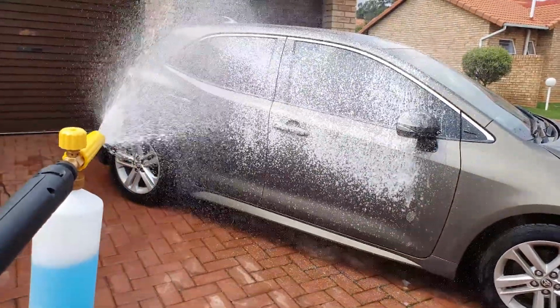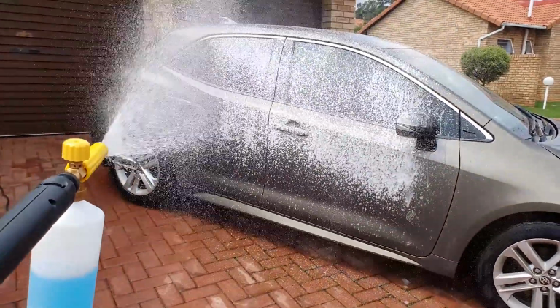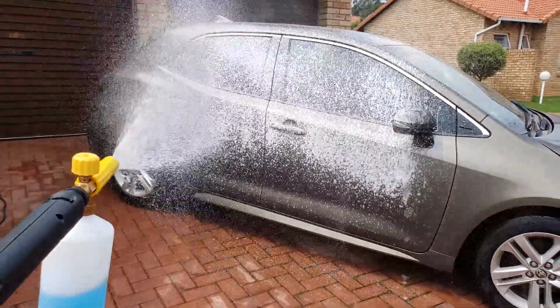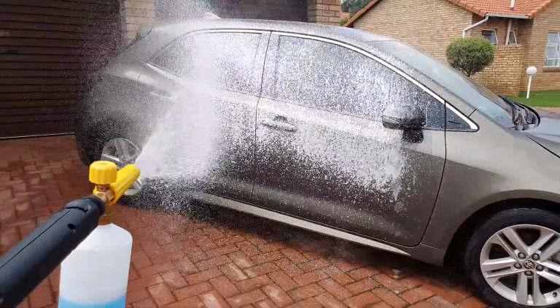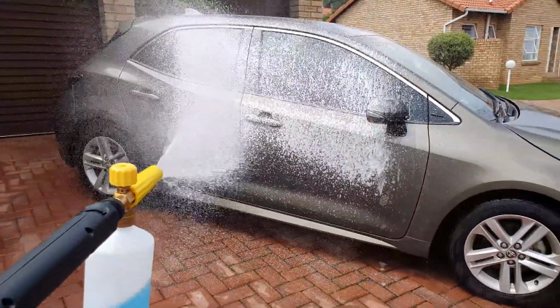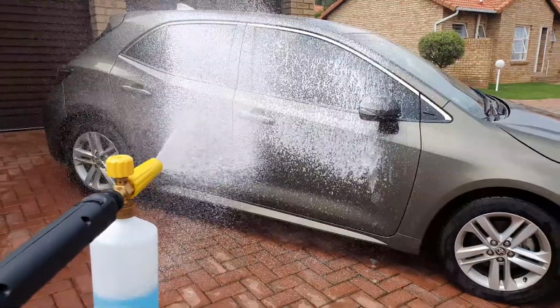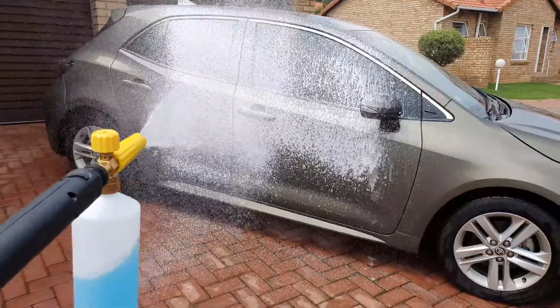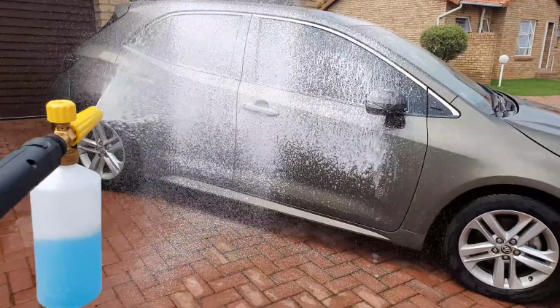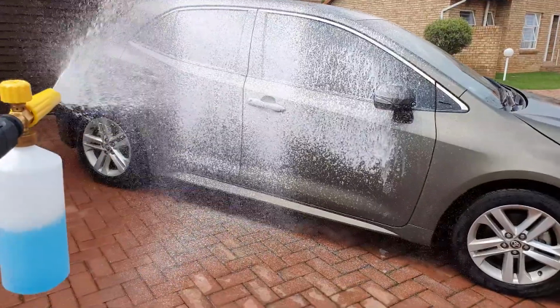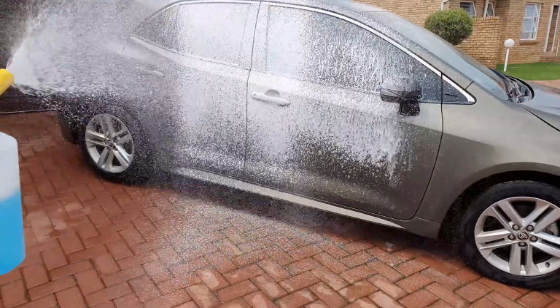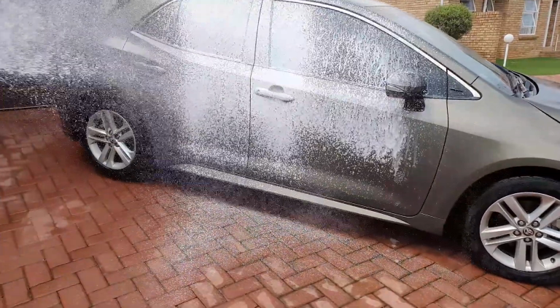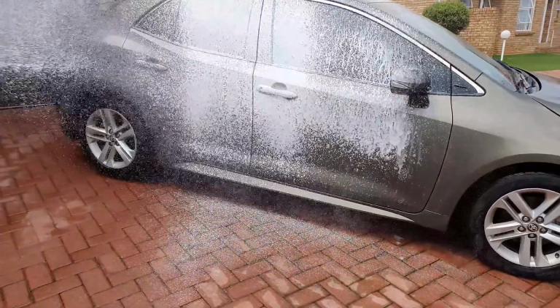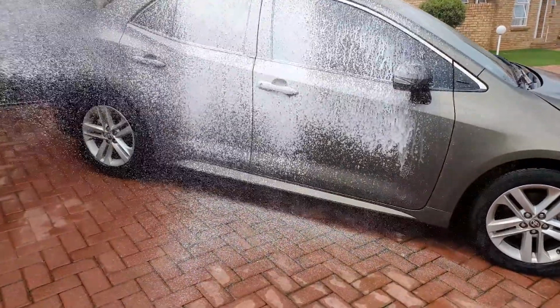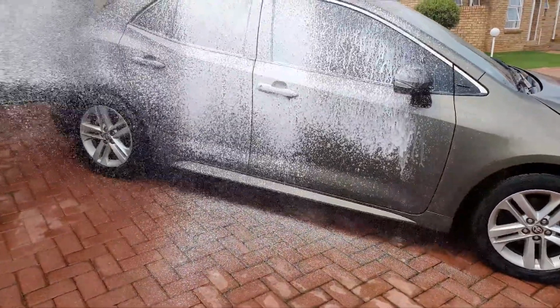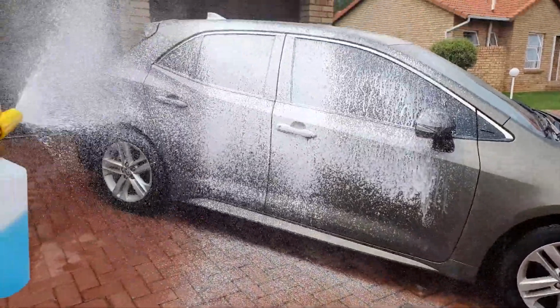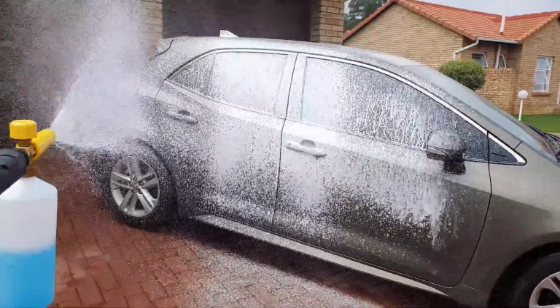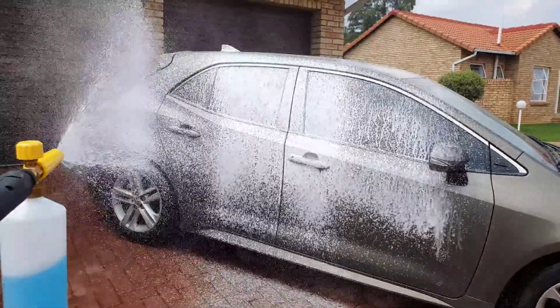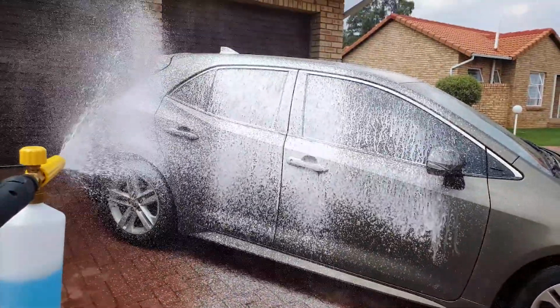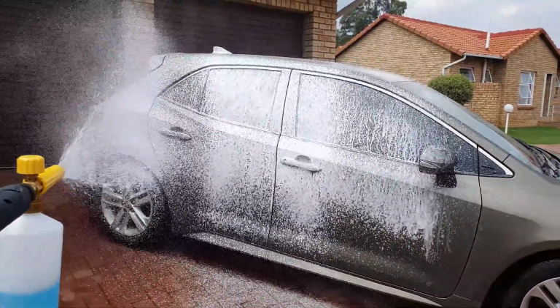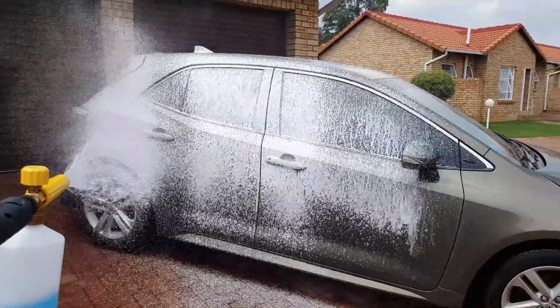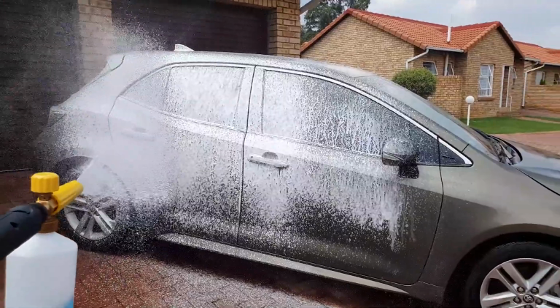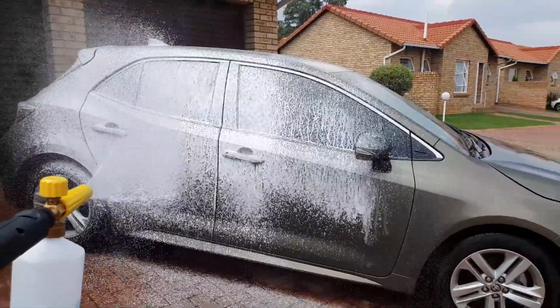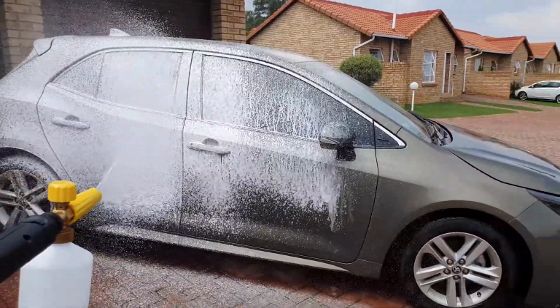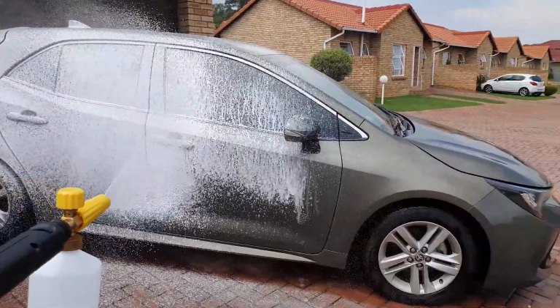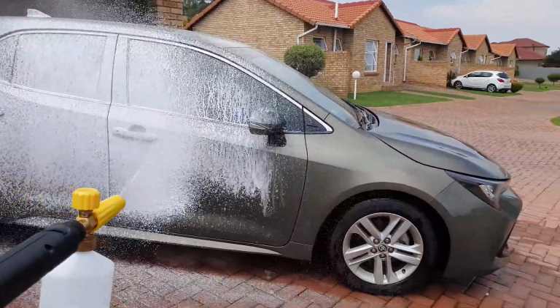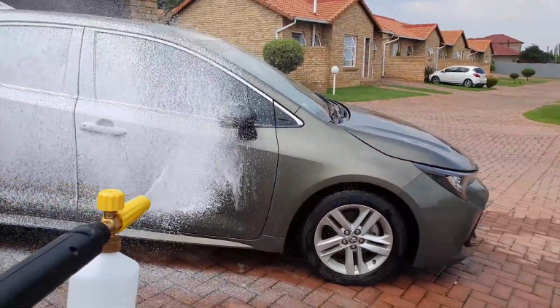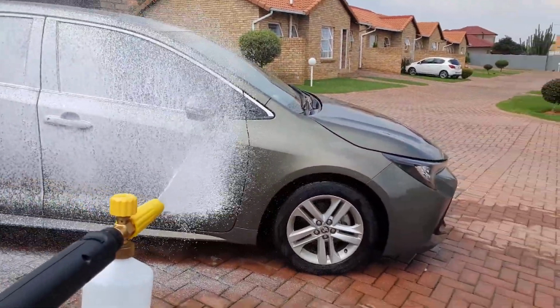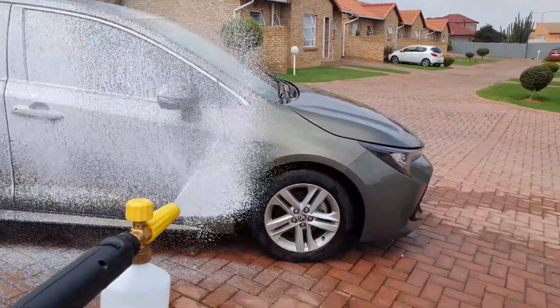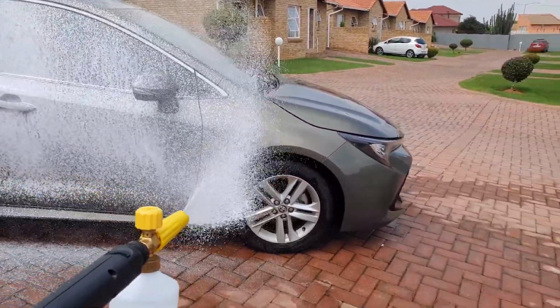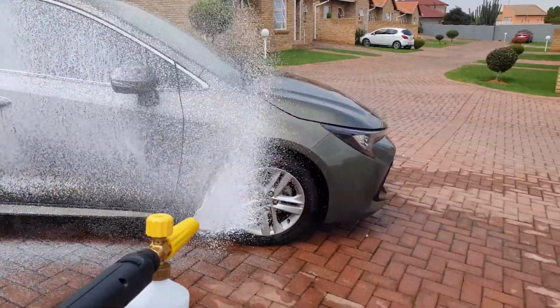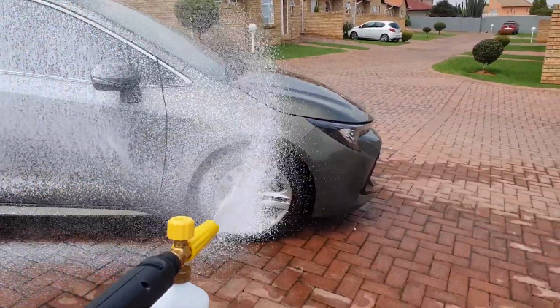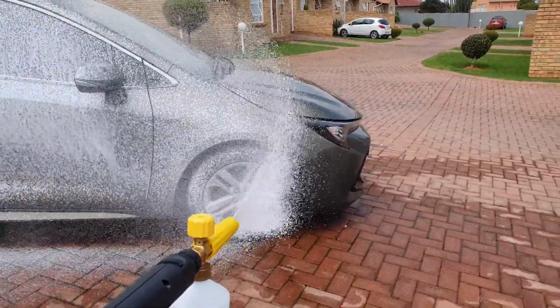The foam cannon really disperses the foam nicely, and as you can see immediately — first impressions — the foam is thick, the foam is sticky, it's sticking on the car, and that's something I really like.